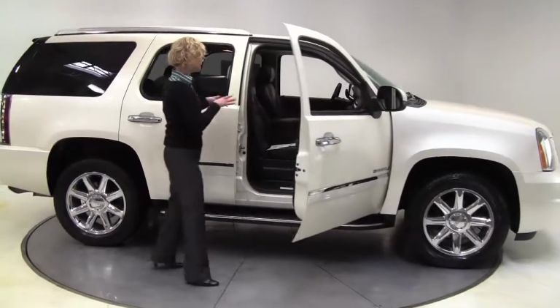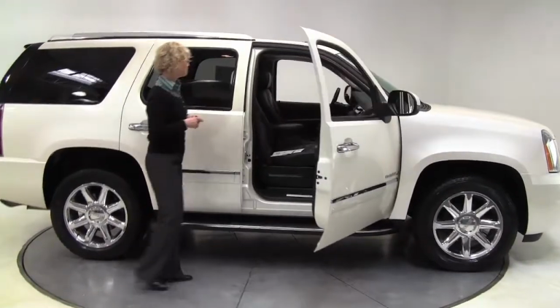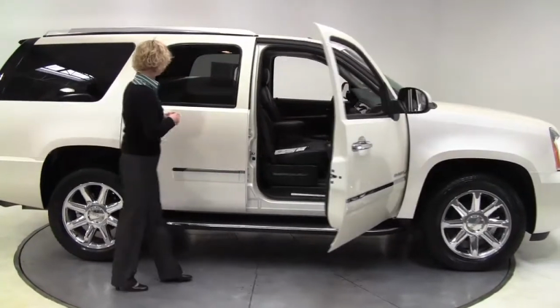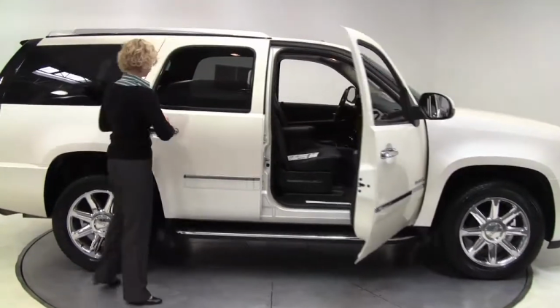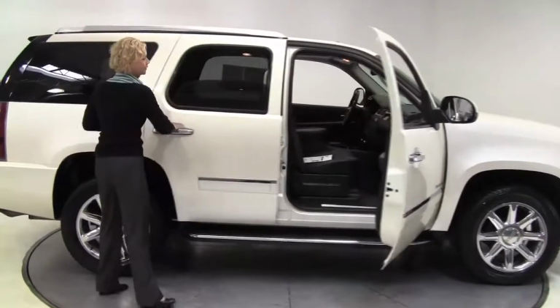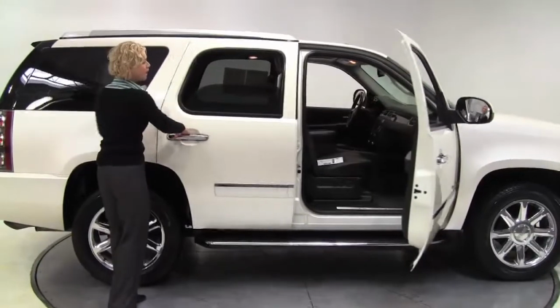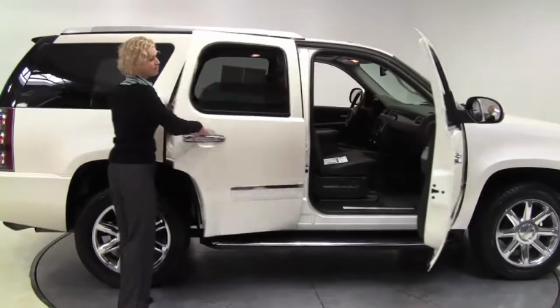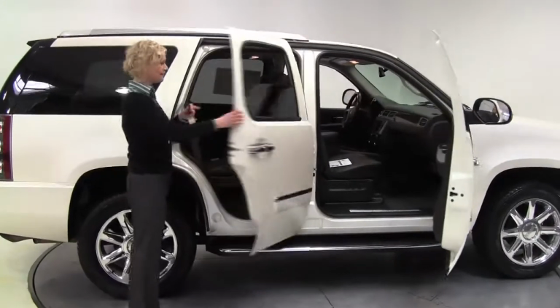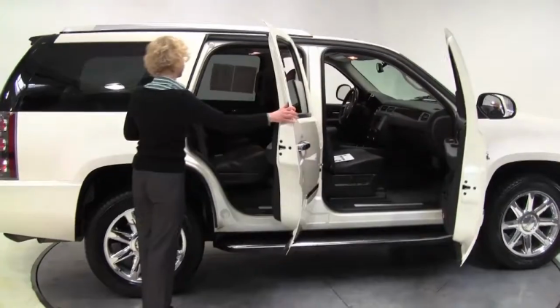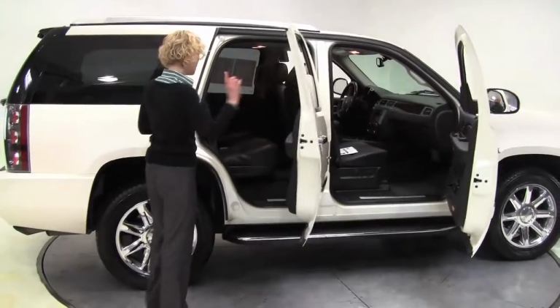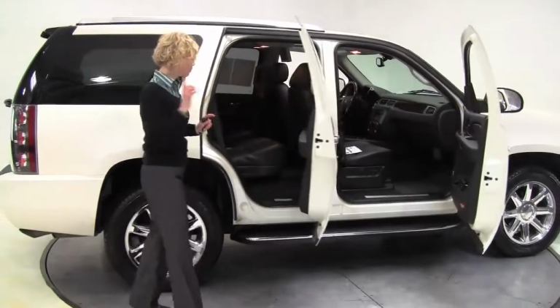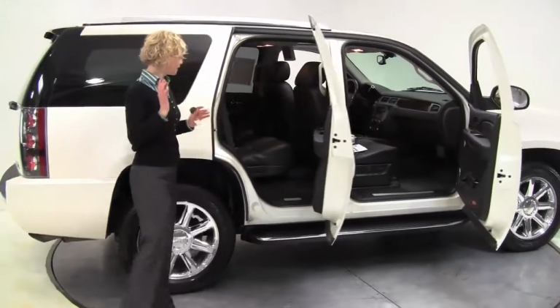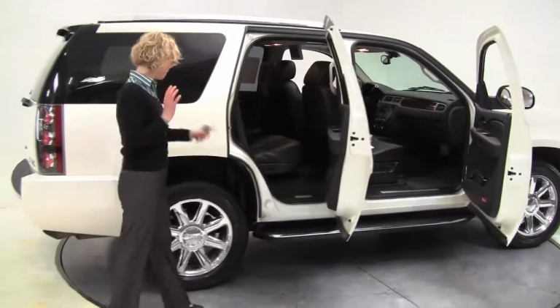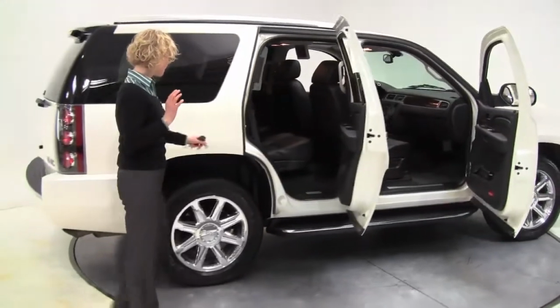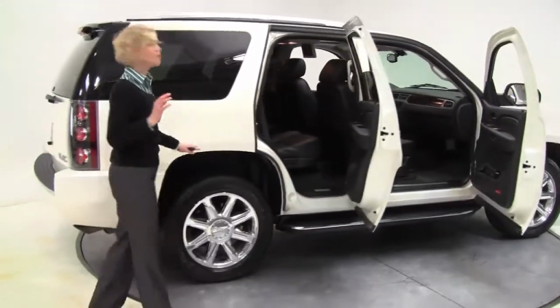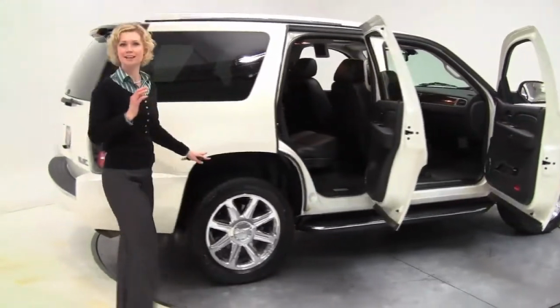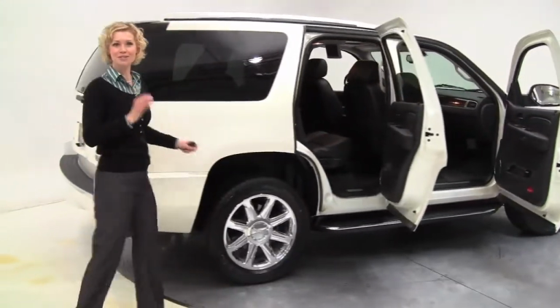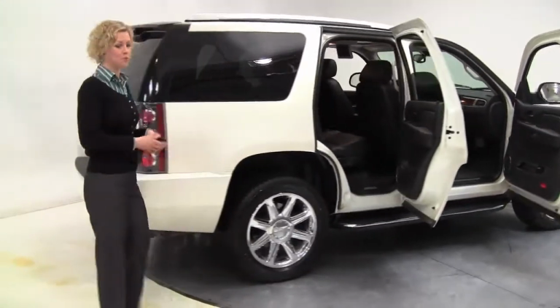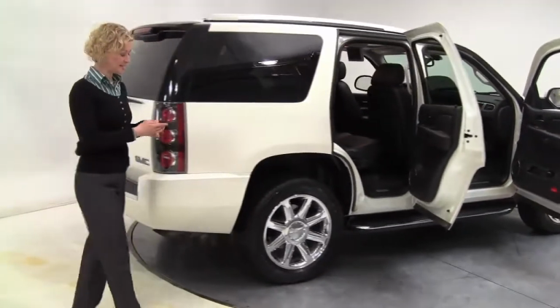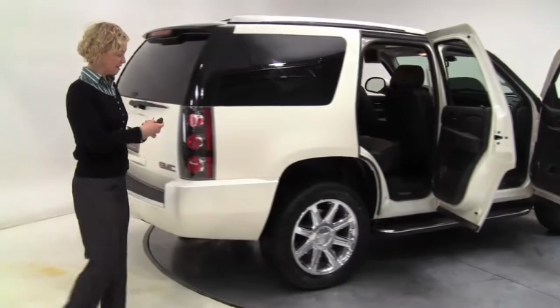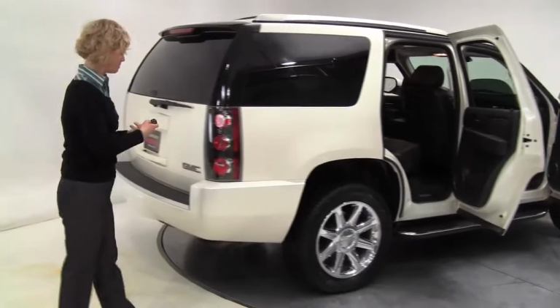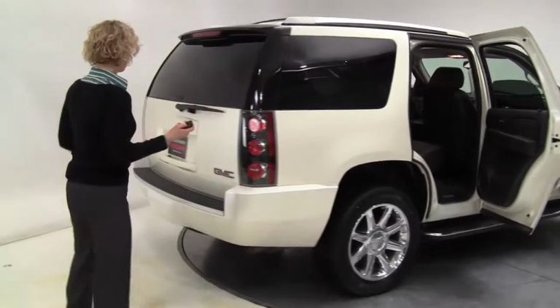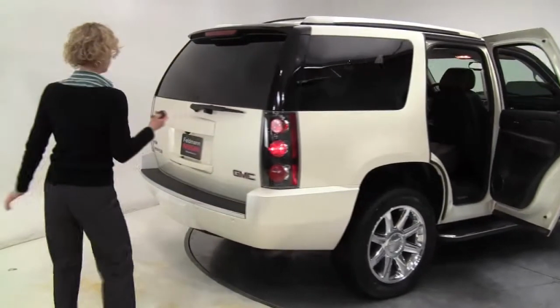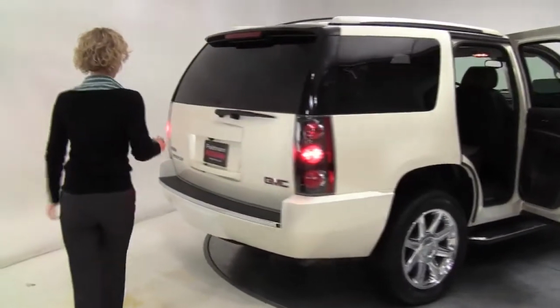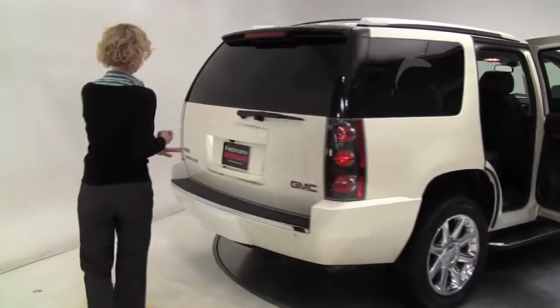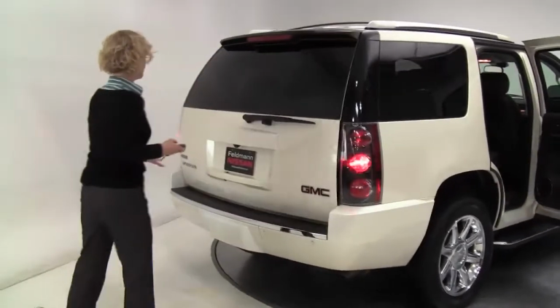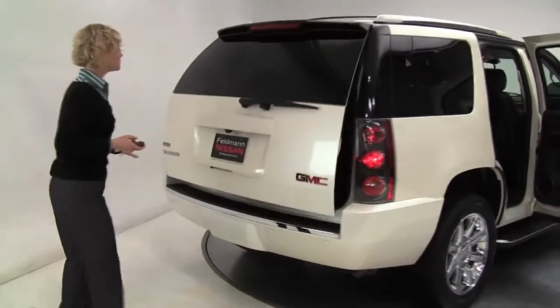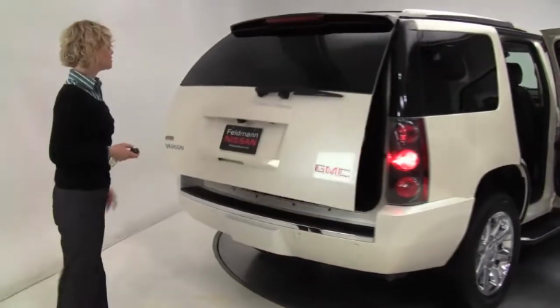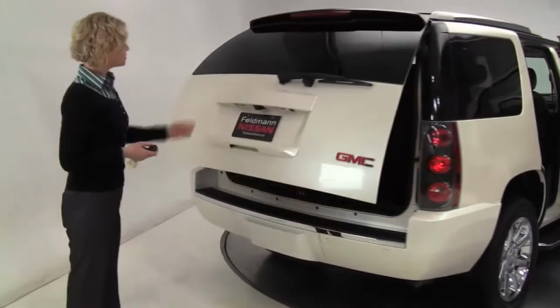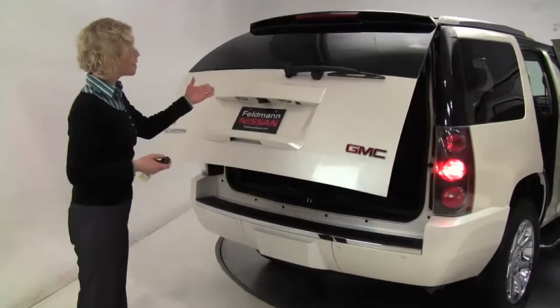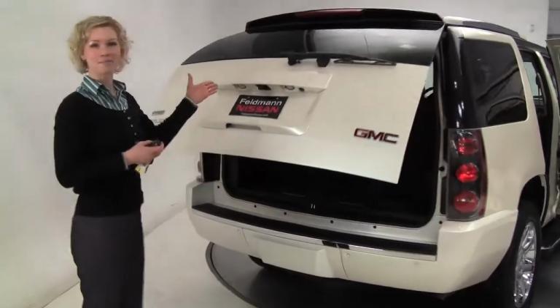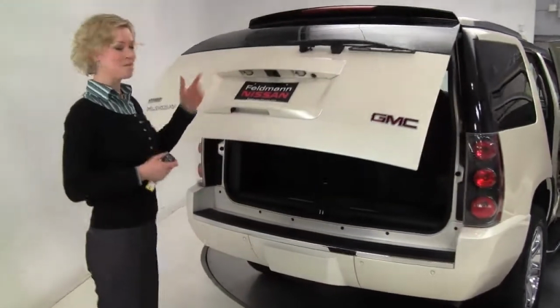White, black leather interior, power everything. This is a one-owner vehicle. Running boards, the tires look great. Power rear liftgate, backup sensors, backup camera.